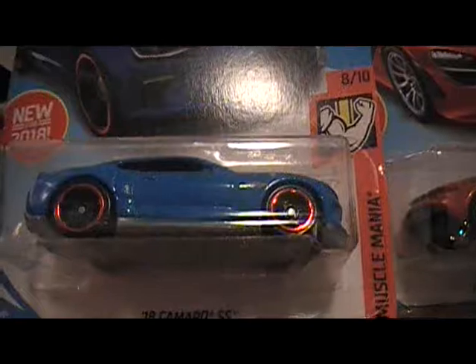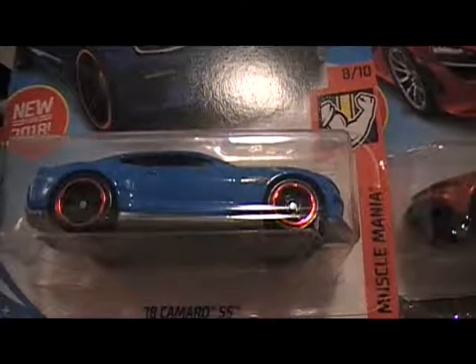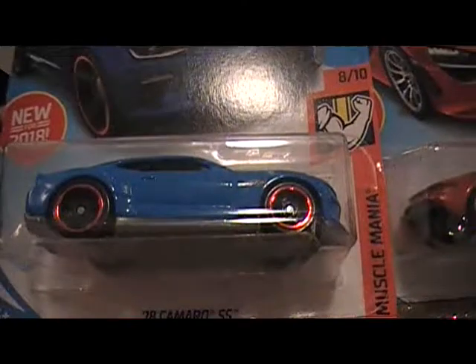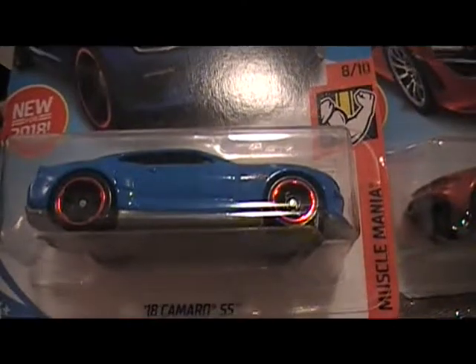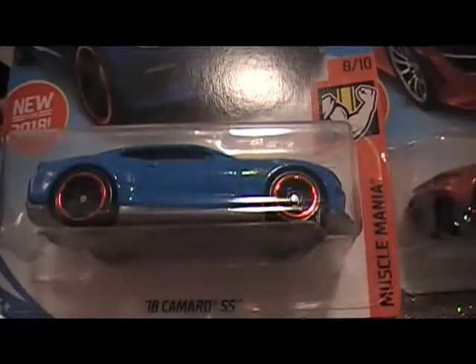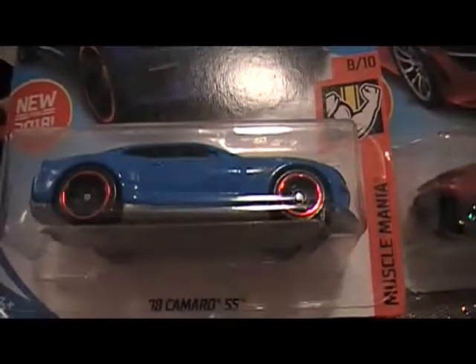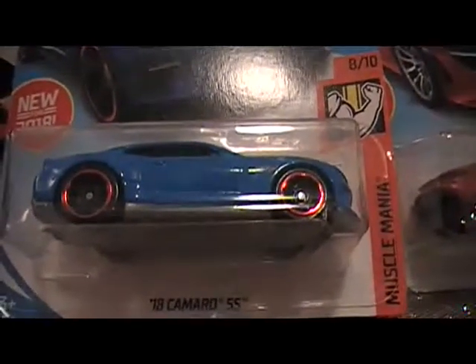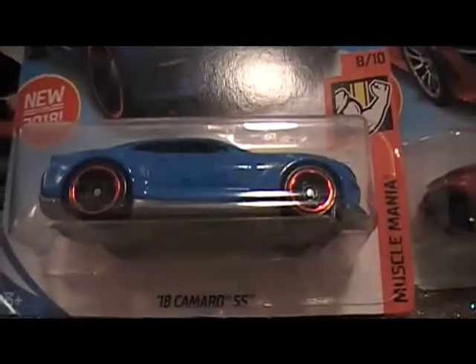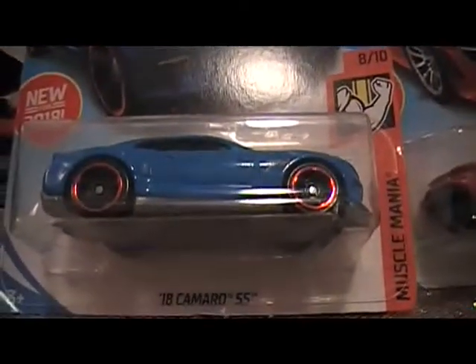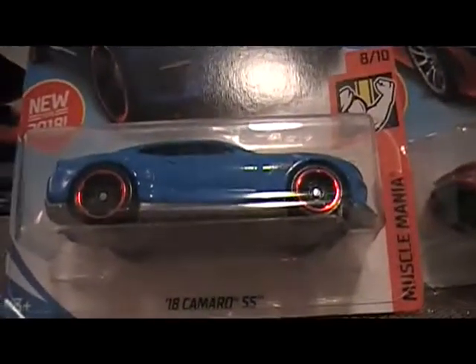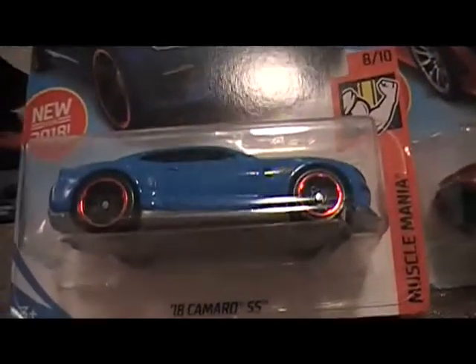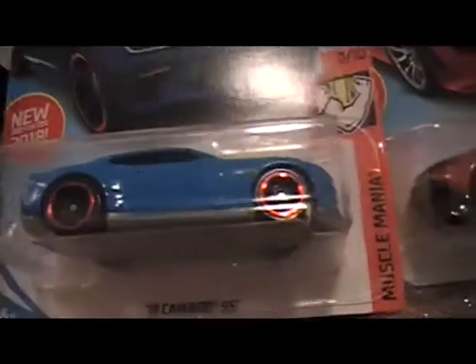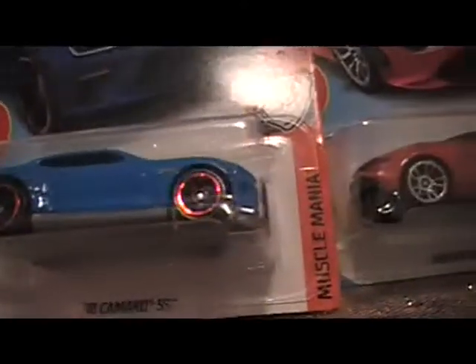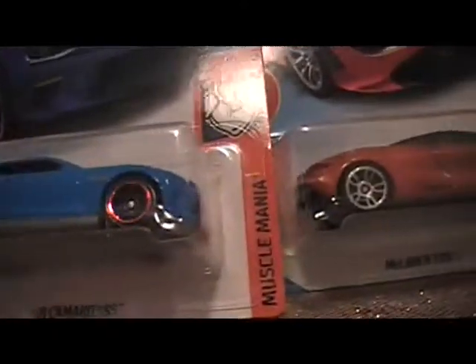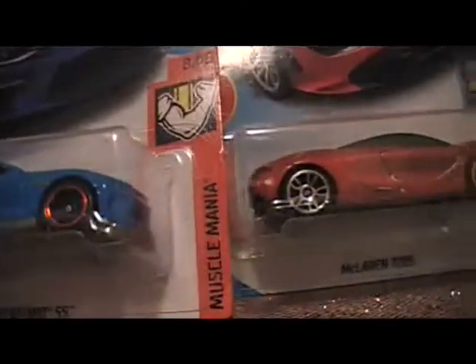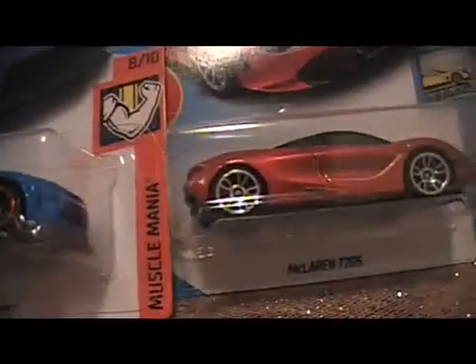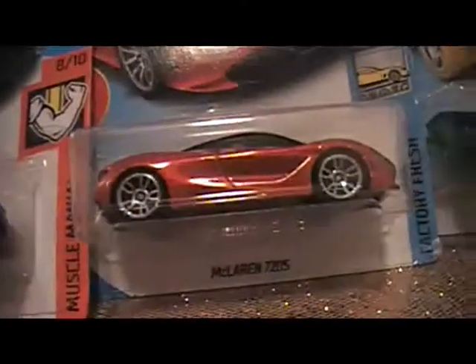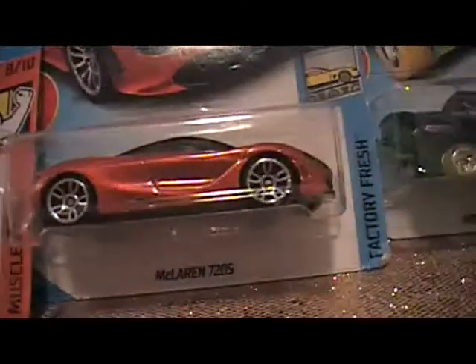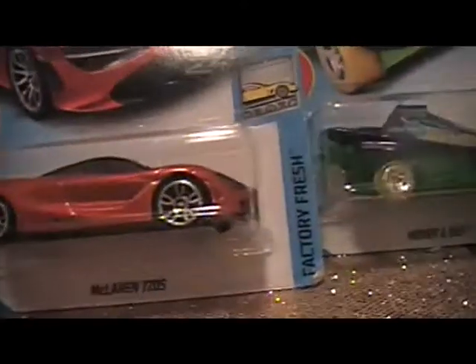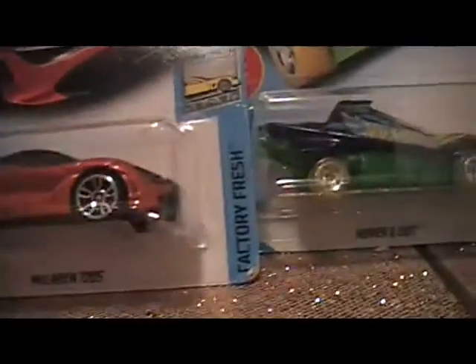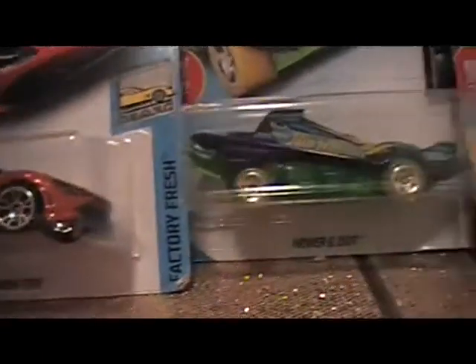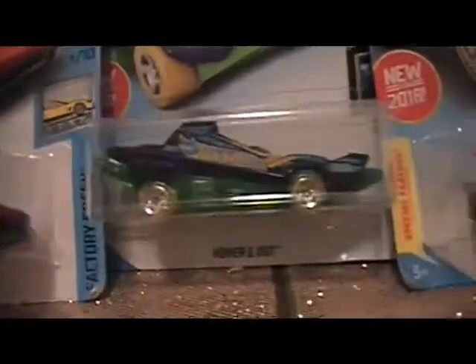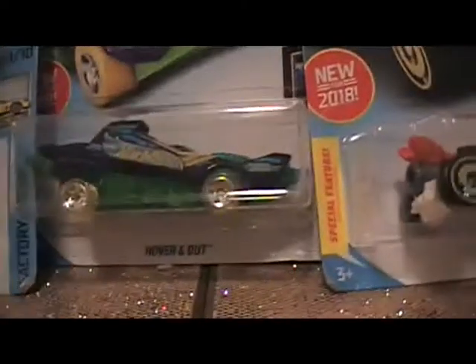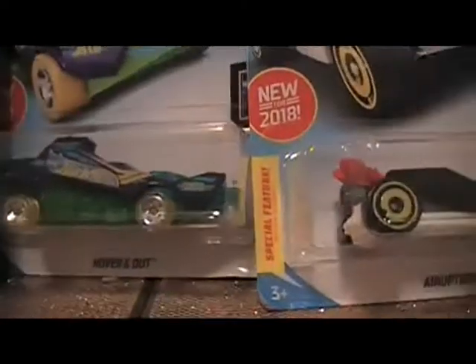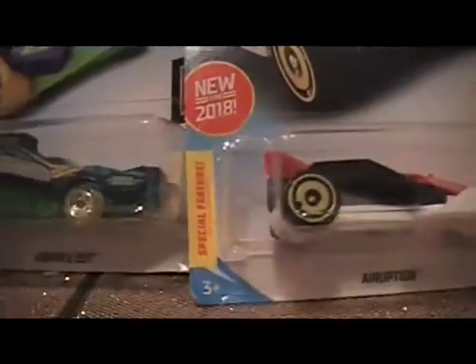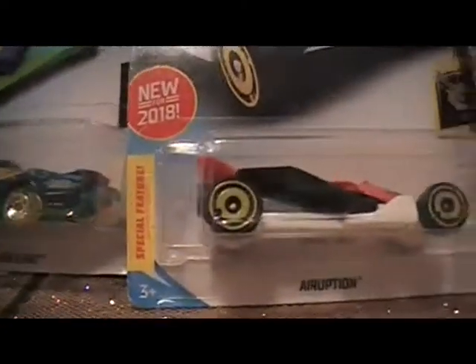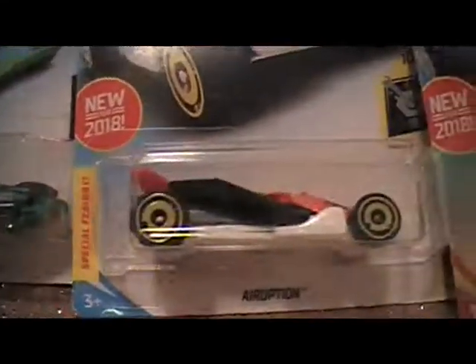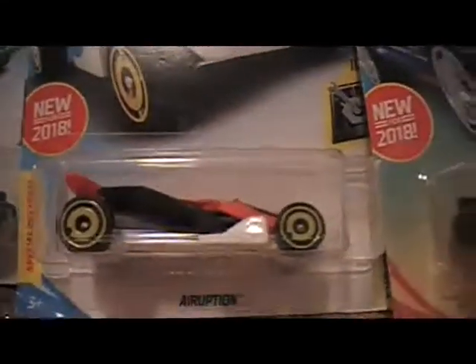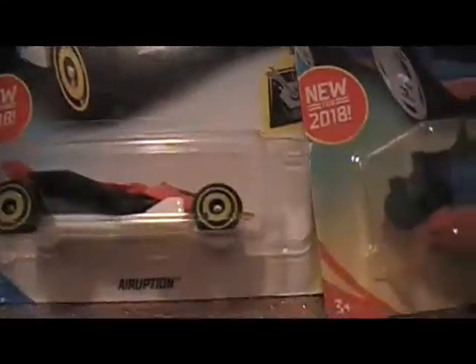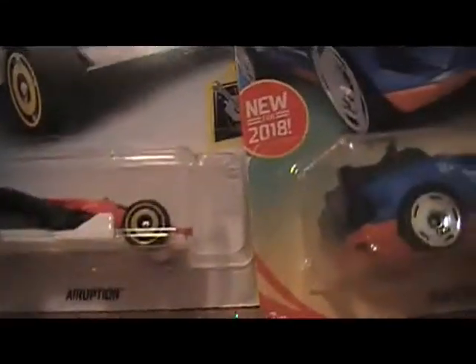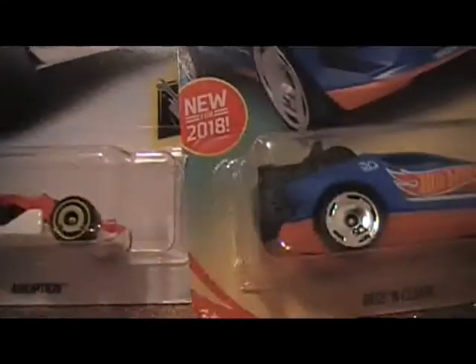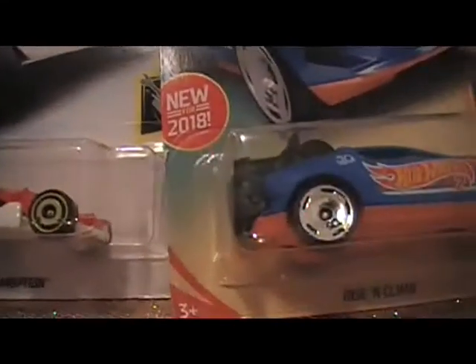This video is for the 2018 Hot Wheels New Models. This video will consist of only five cars from 2018.